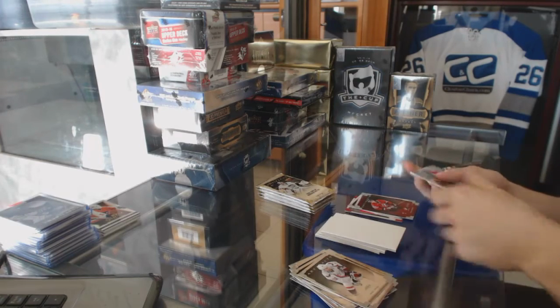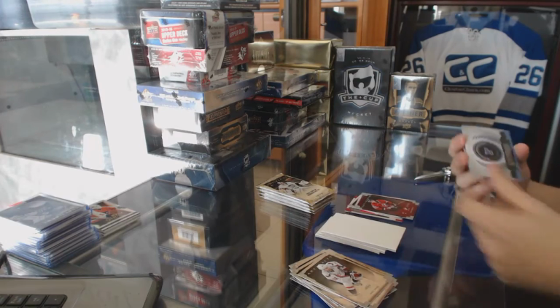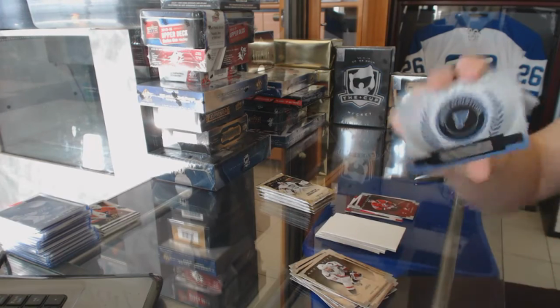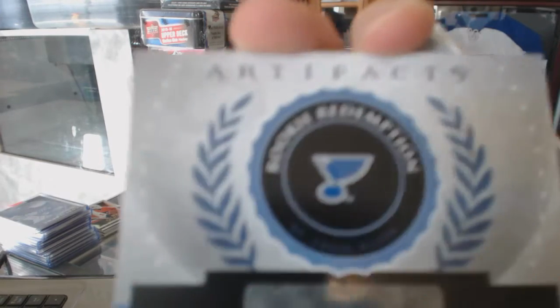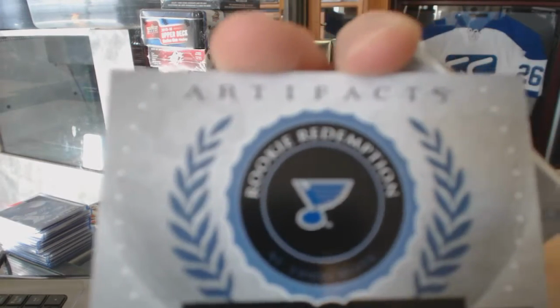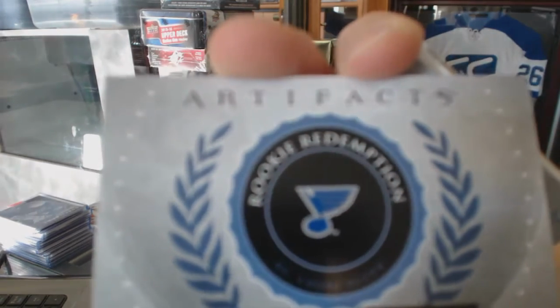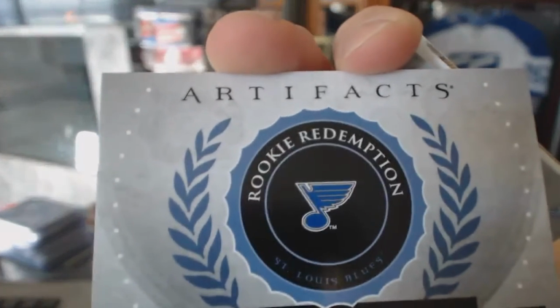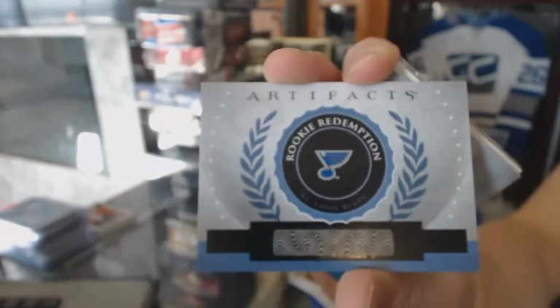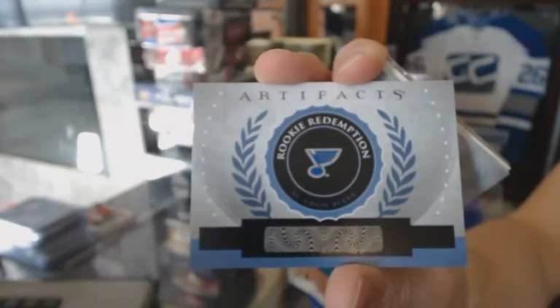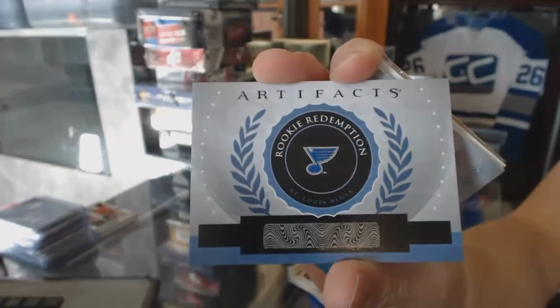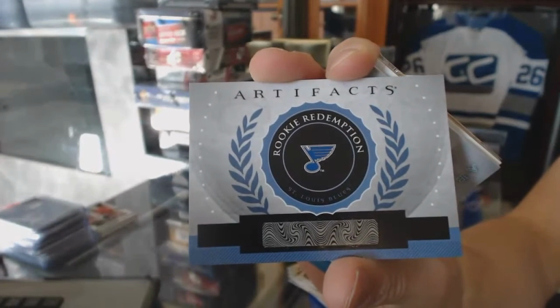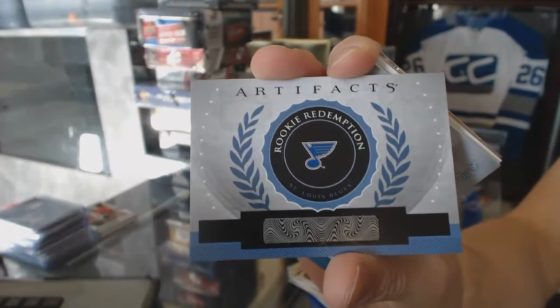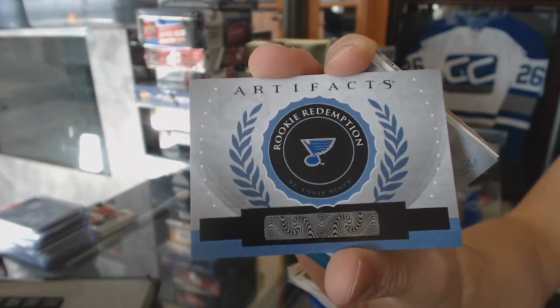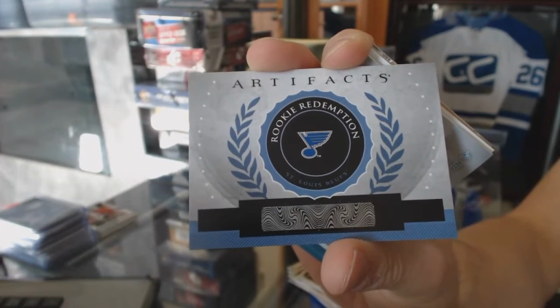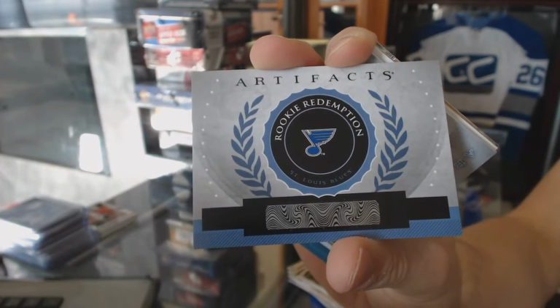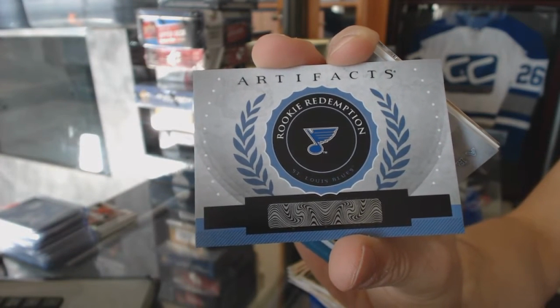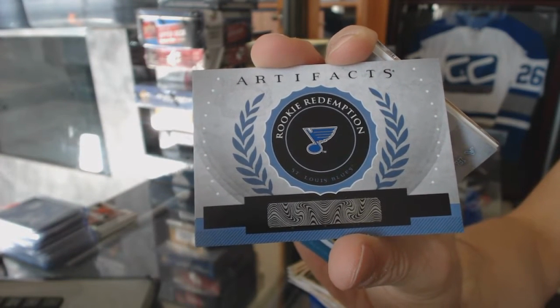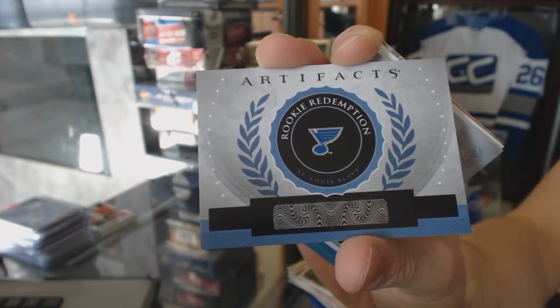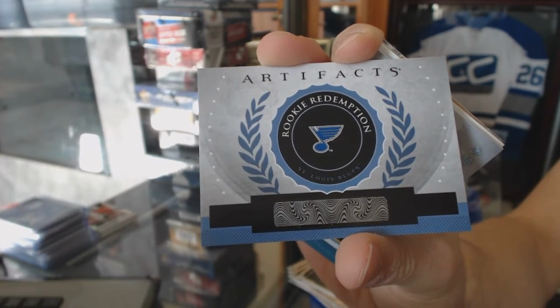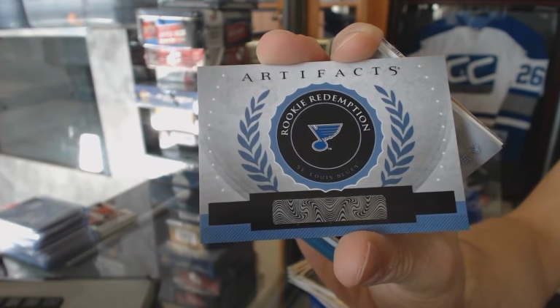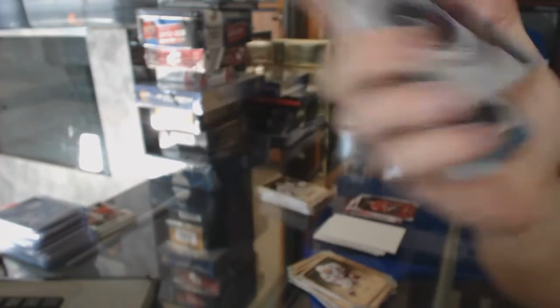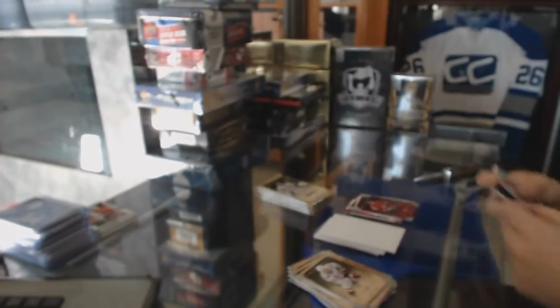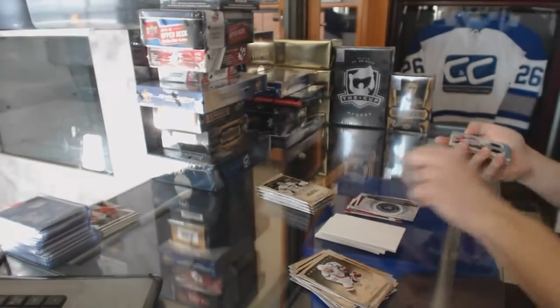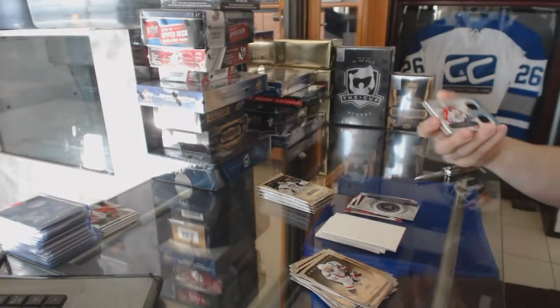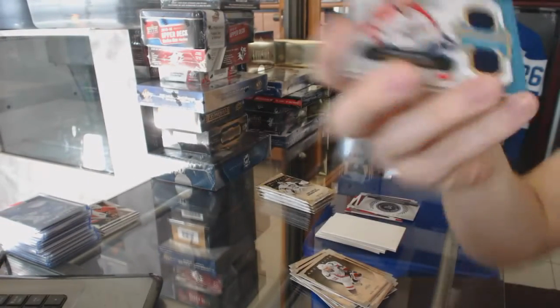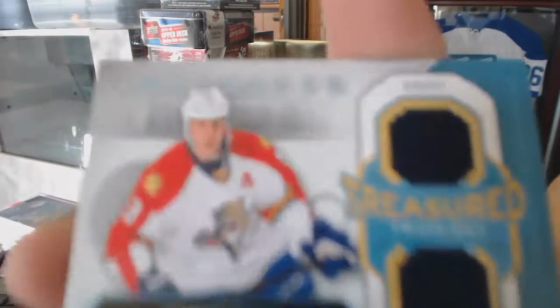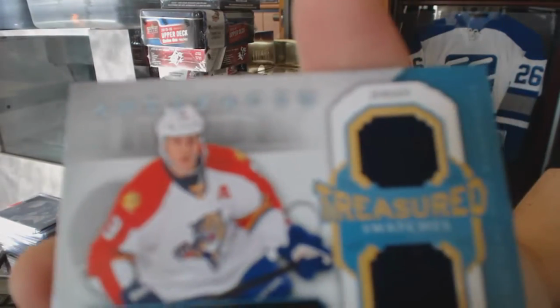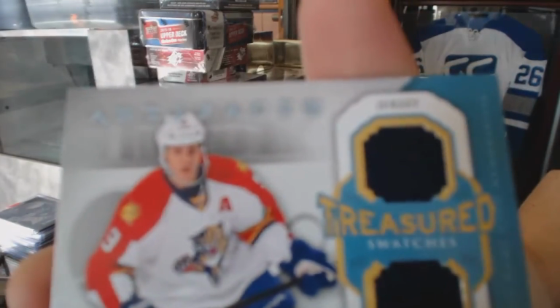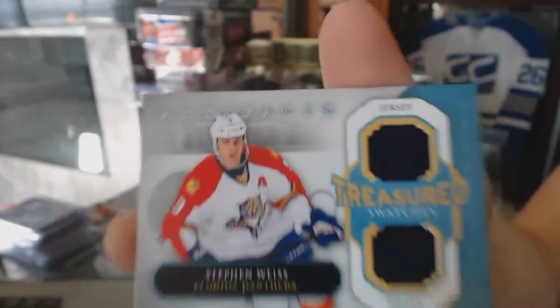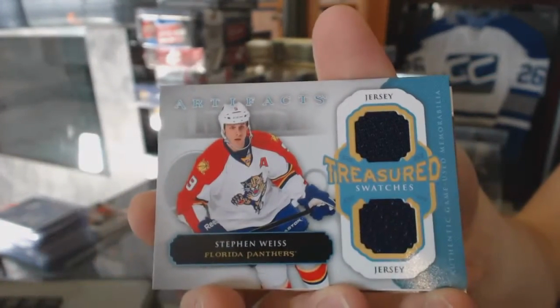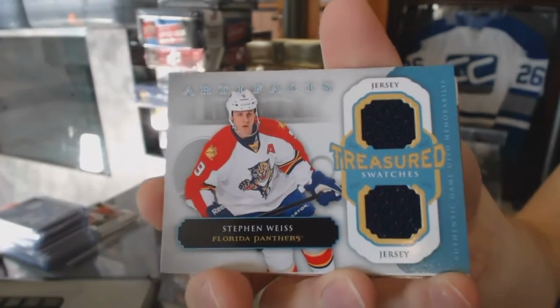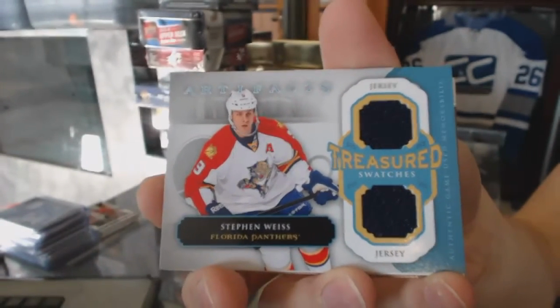We've got a rookie redemption for the St. Louis Blues, Dmitrij Jaskin. And a Treasured Swatches for the Florida Panthers, Stephen Weiss.